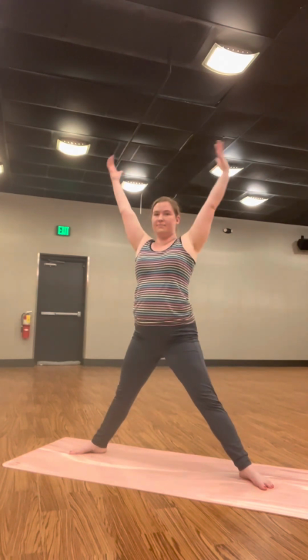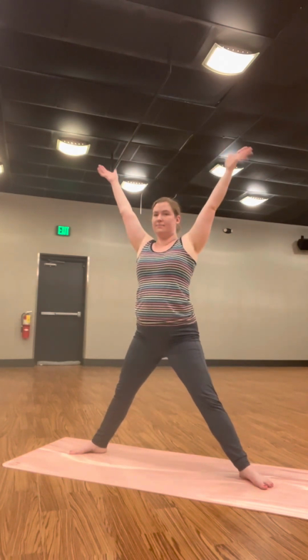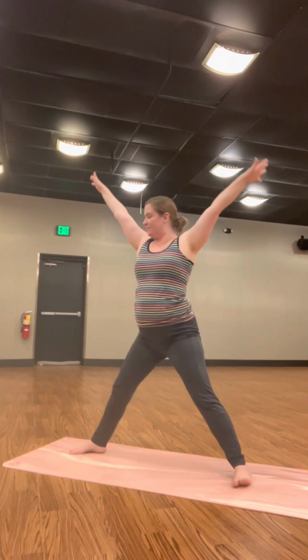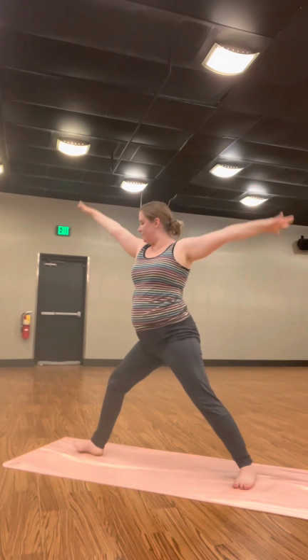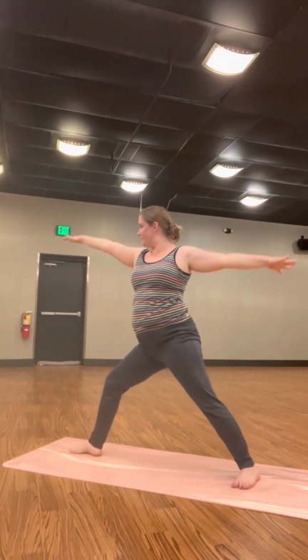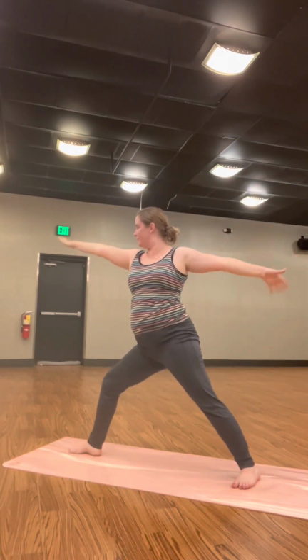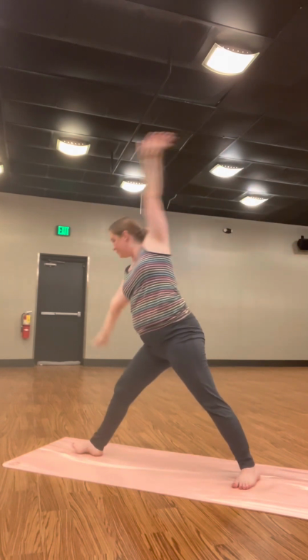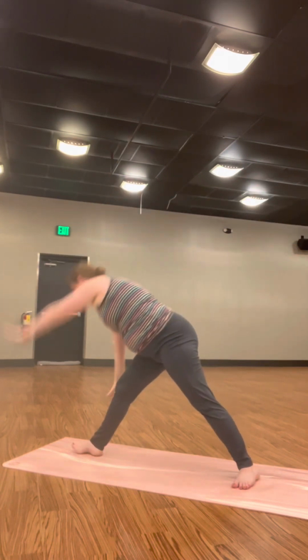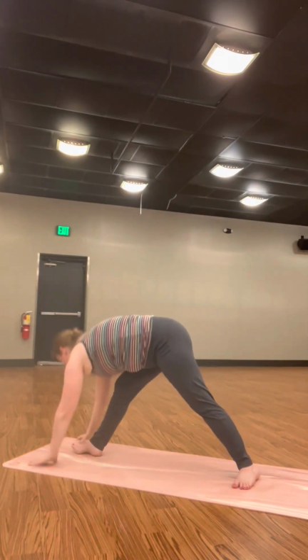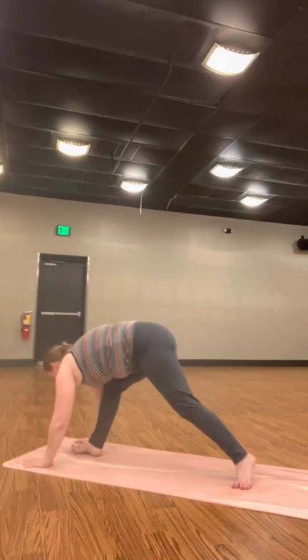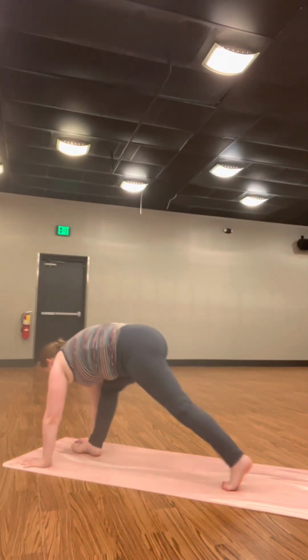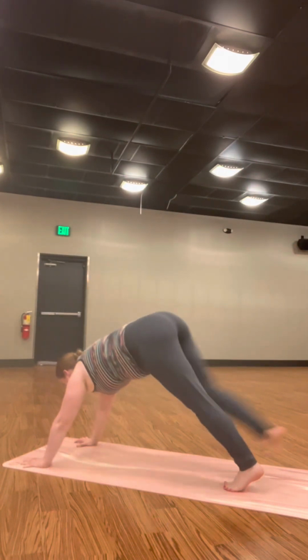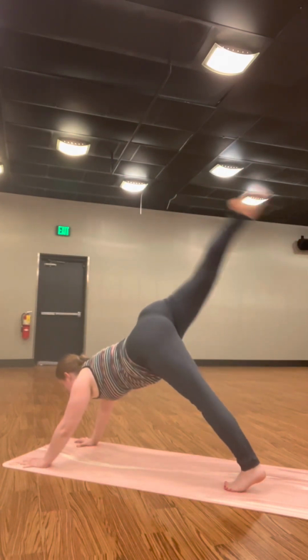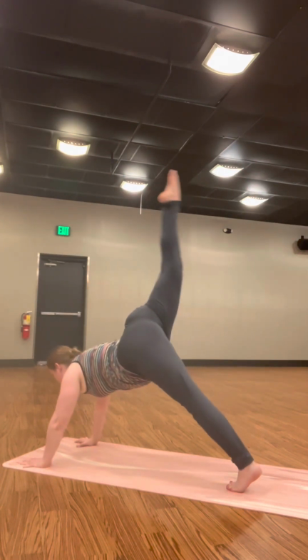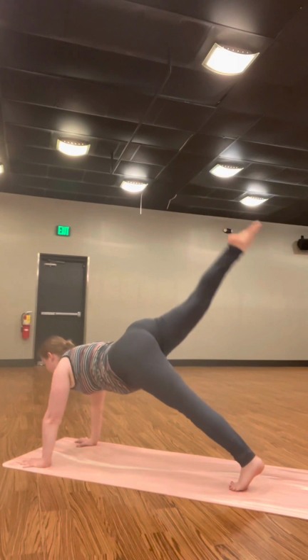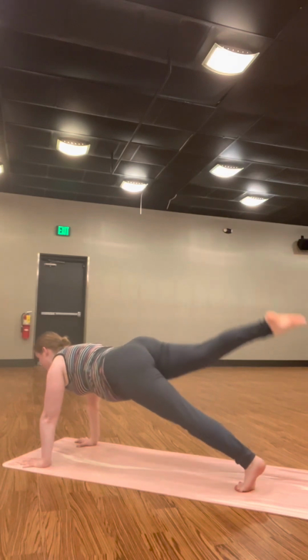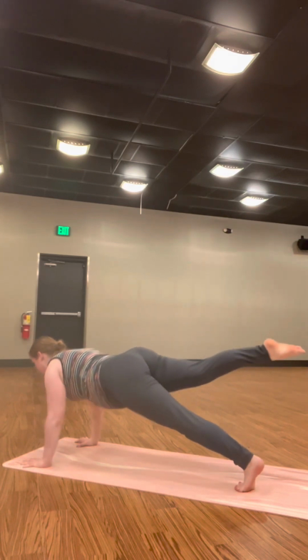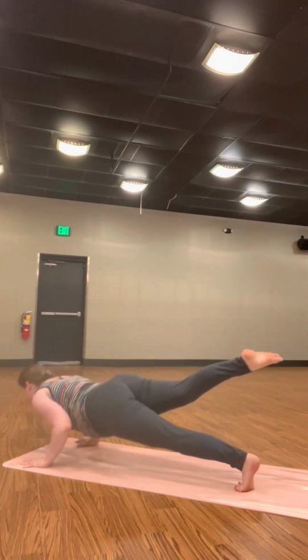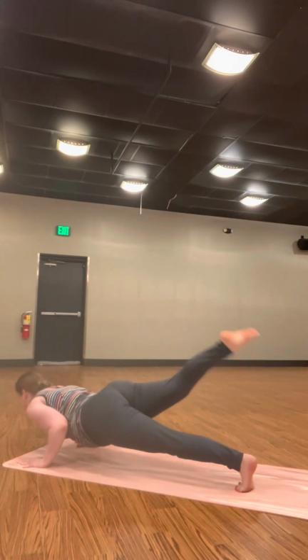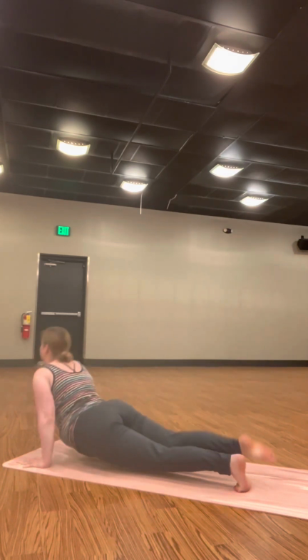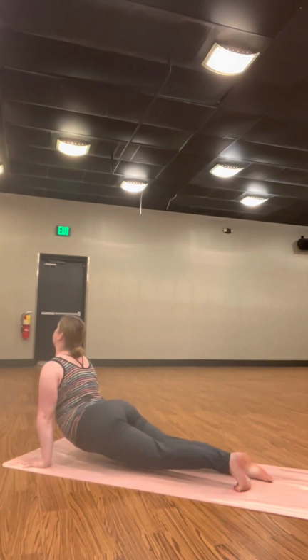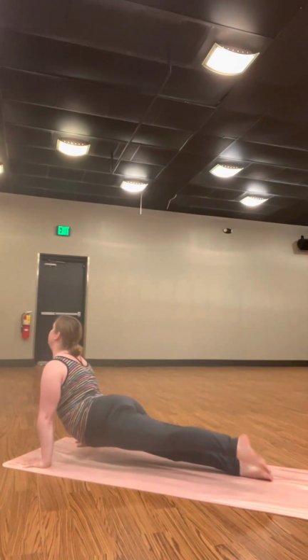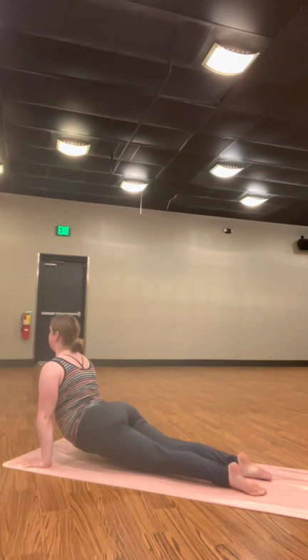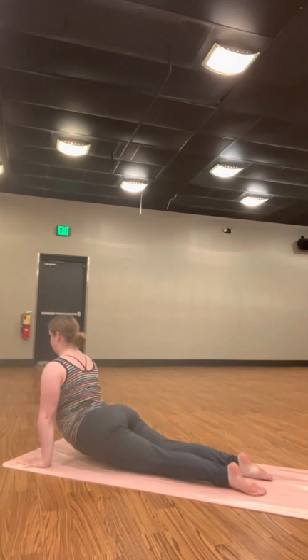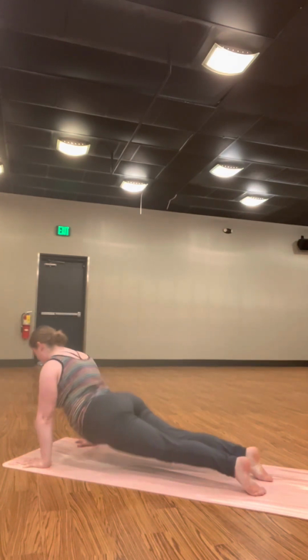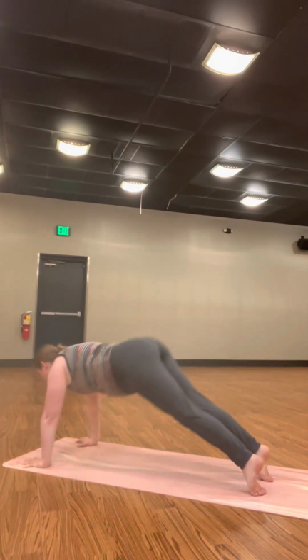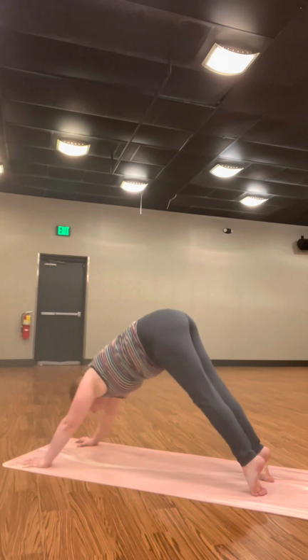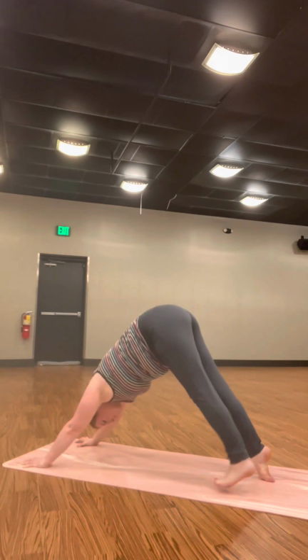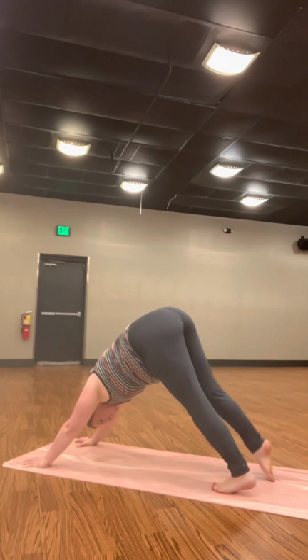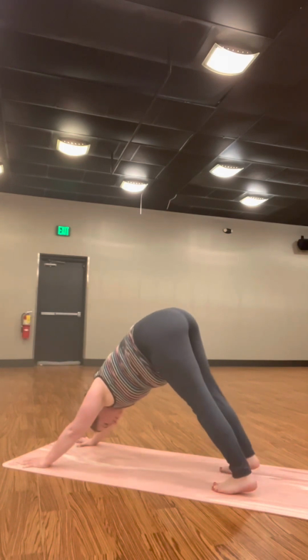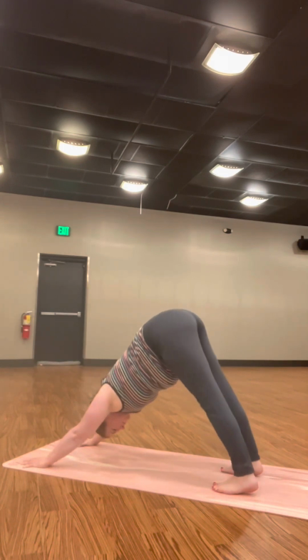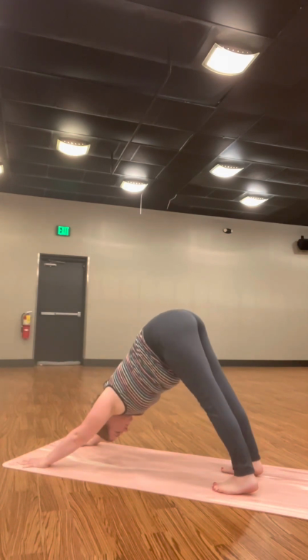Relax your head and neck. Inhale, star pose — reach up. Exhale, back to Warrior II. Plant your hands. Move through your vinyasa. Lower halfway, hover. Inhale, upward facing dog — point your toes into your mat. Exhale, Downward Facing Dog. Take a breath here.